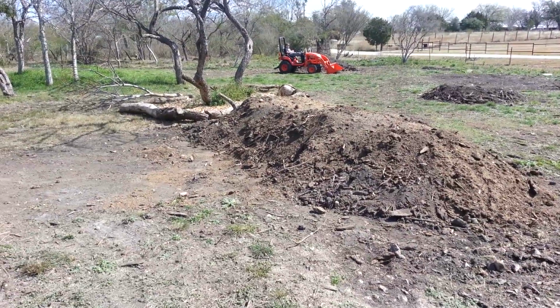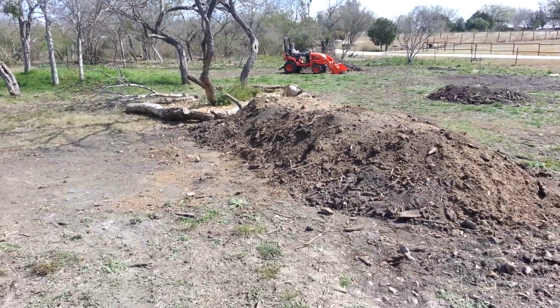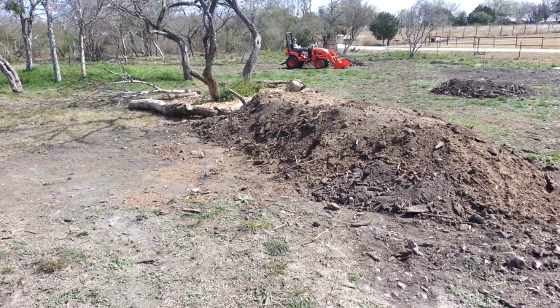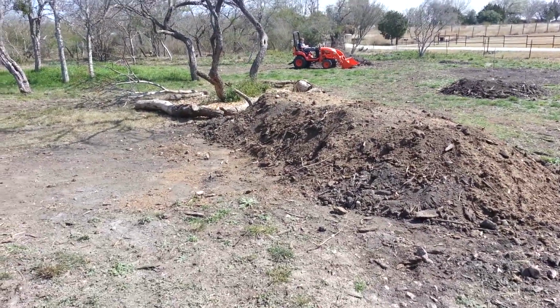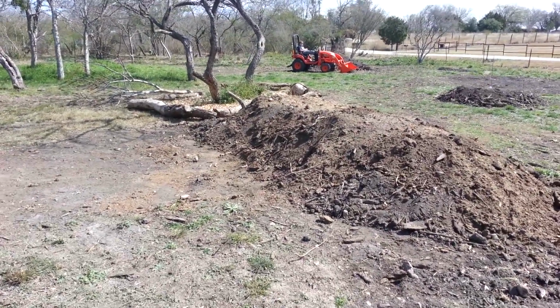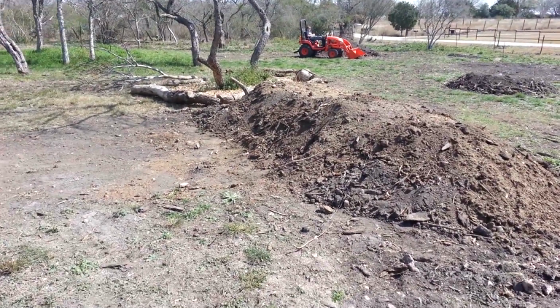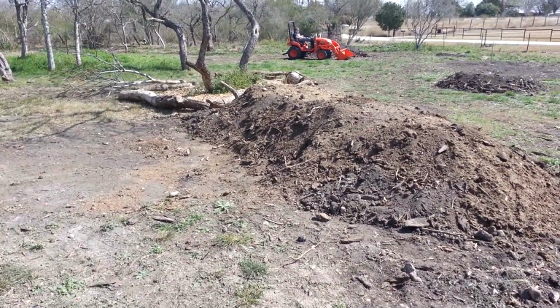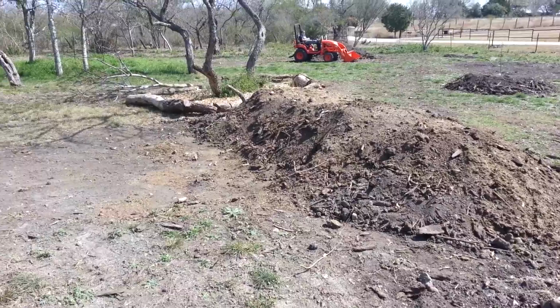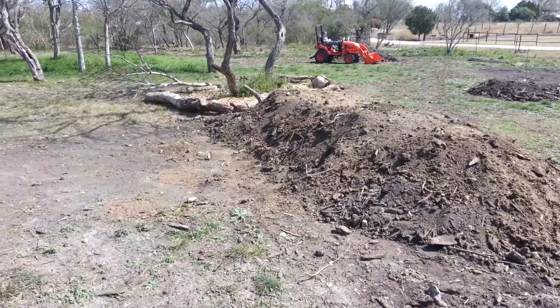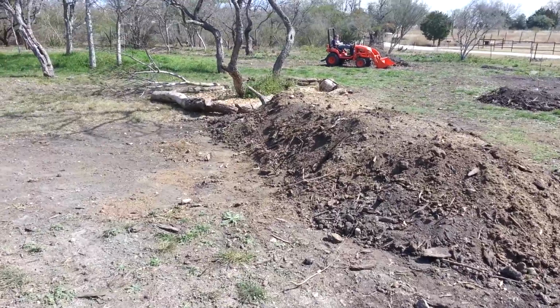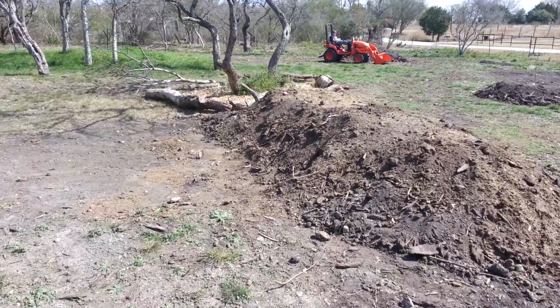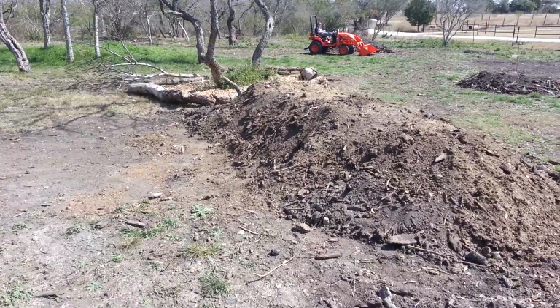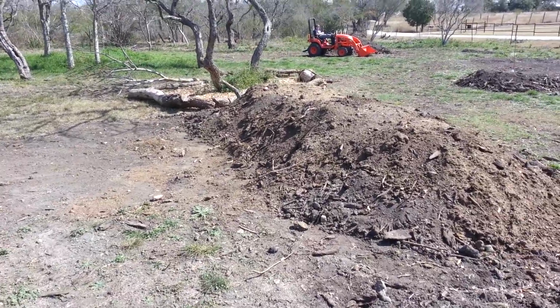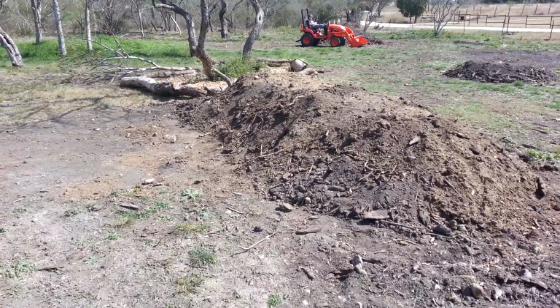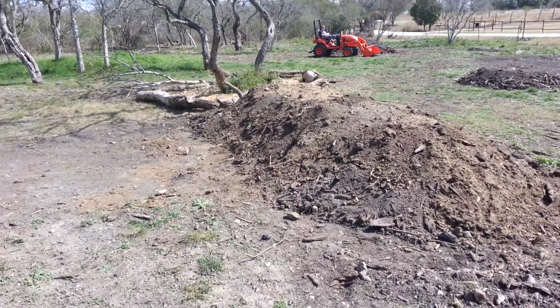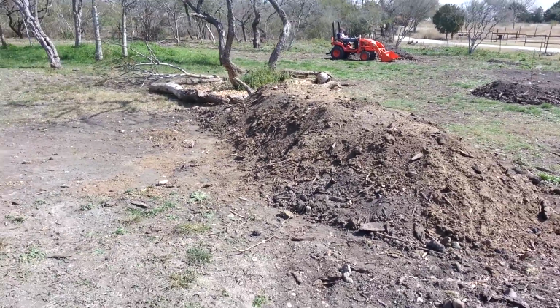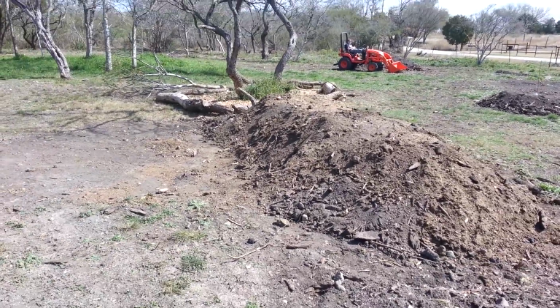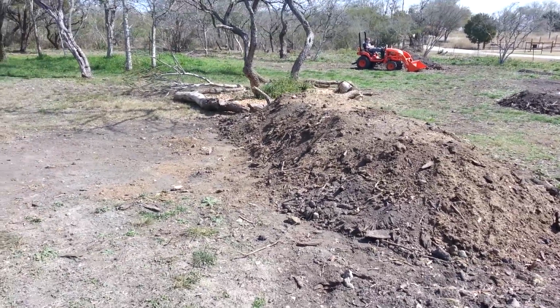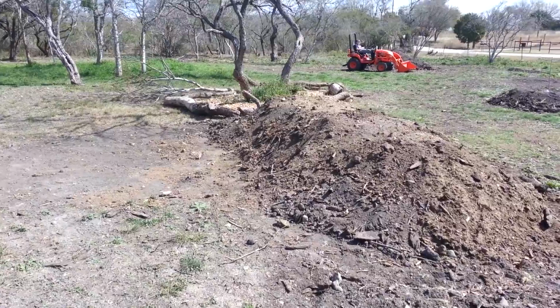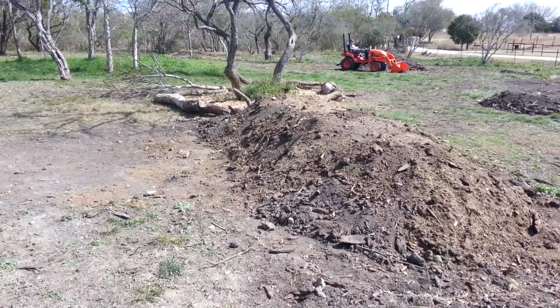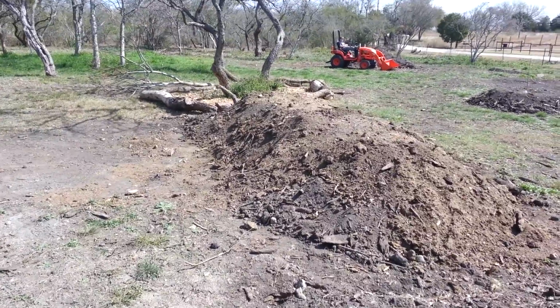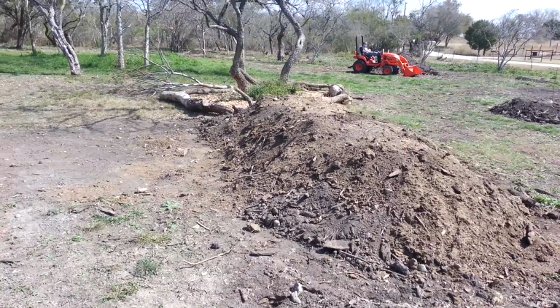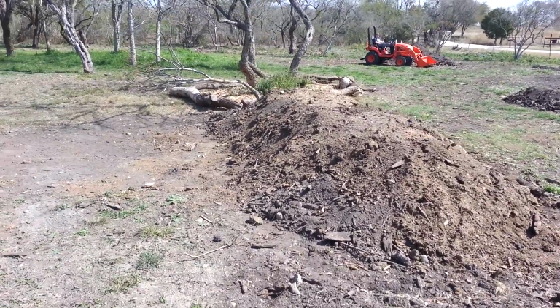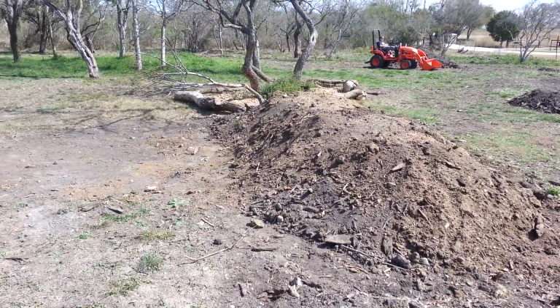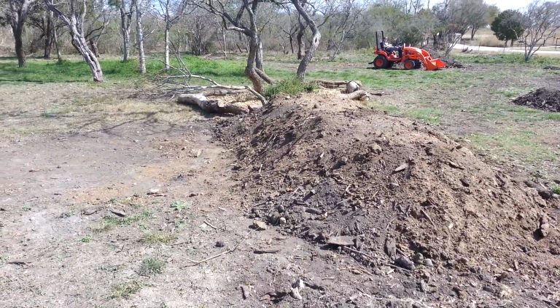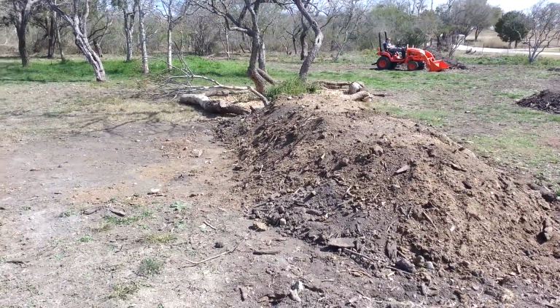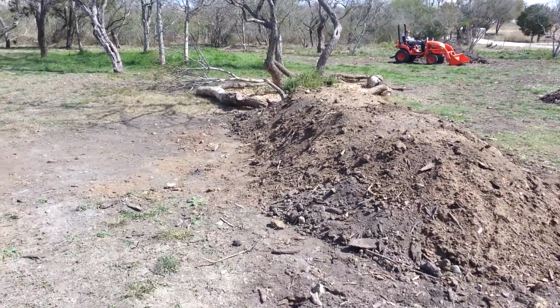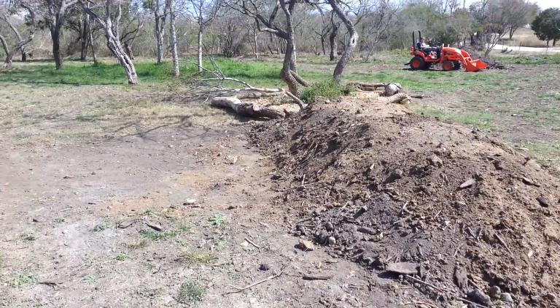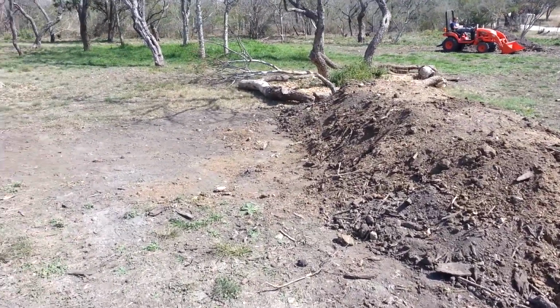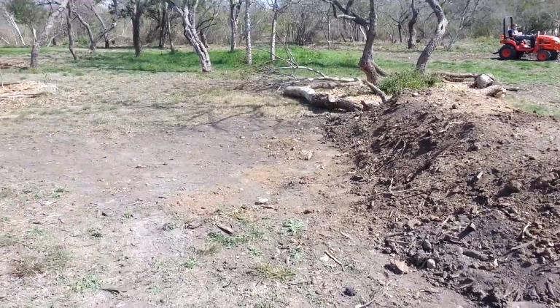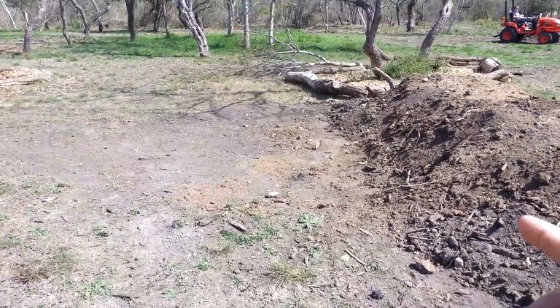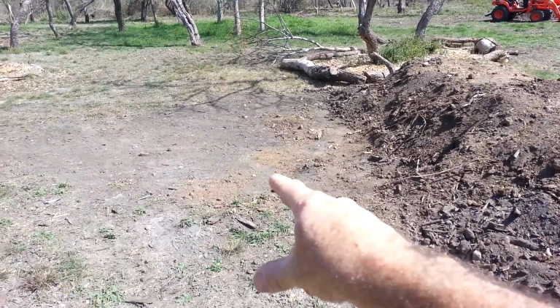Here's the video for the hugelbed take two. You can see it's doing okay. I showed some pictures at the beginning of the video of the chickens in it, but I filled that in with the shovel. But I have a challenge here.